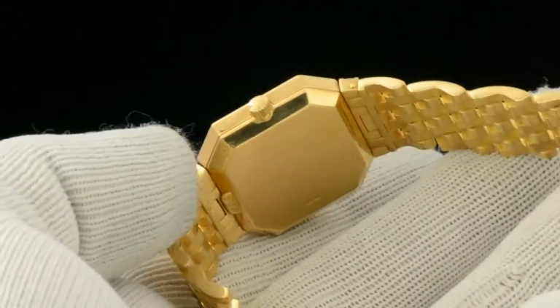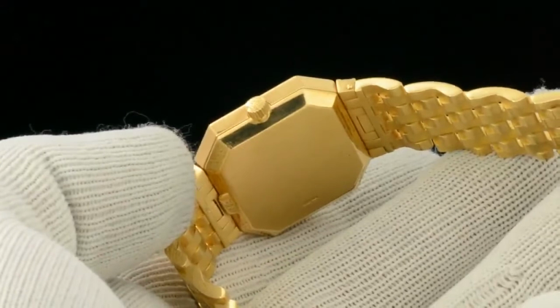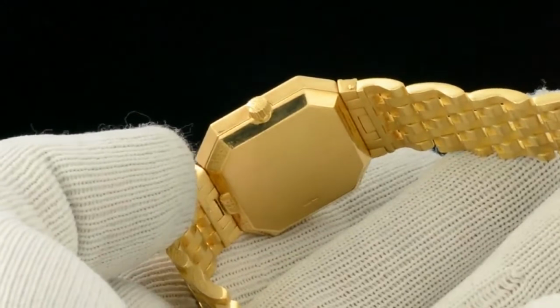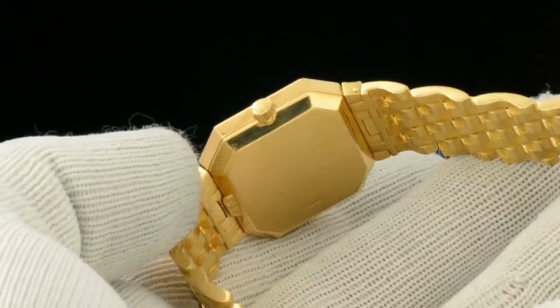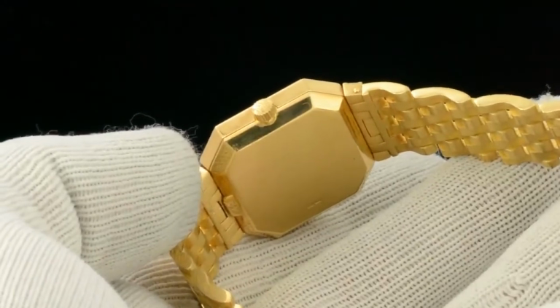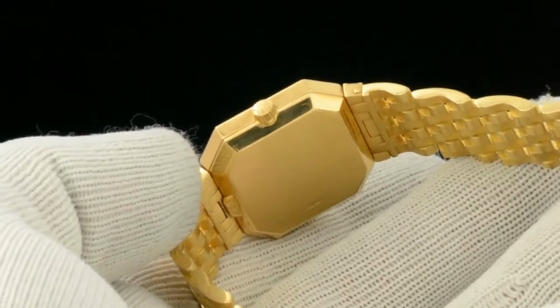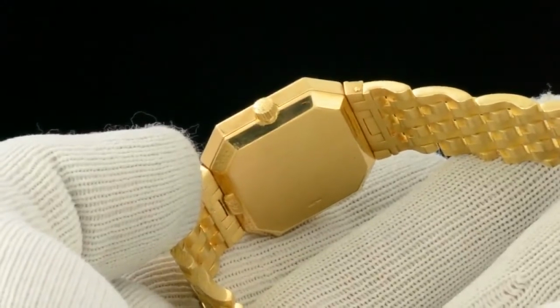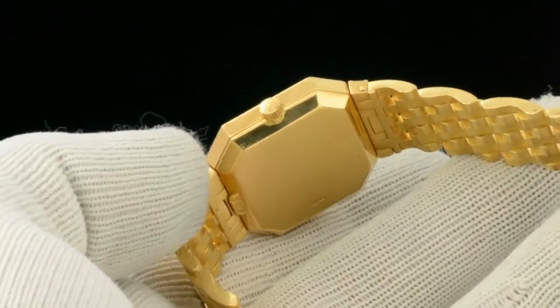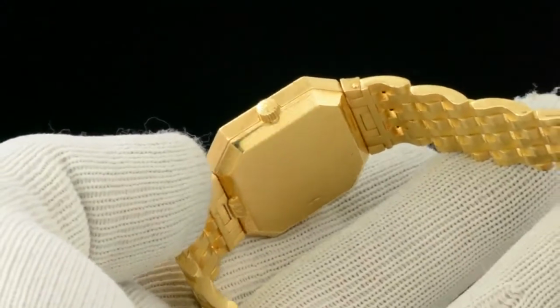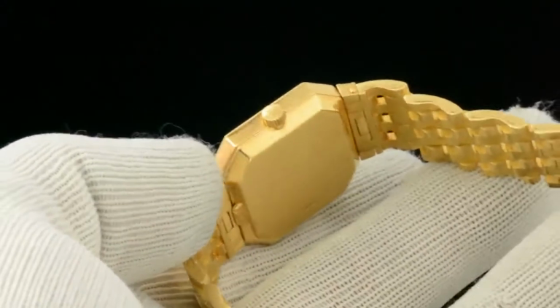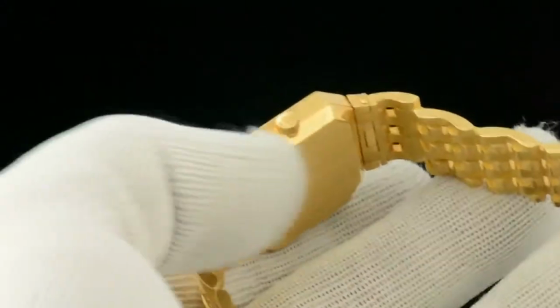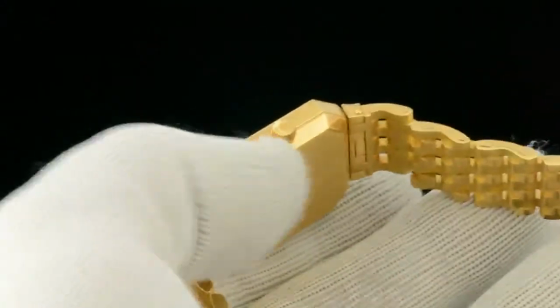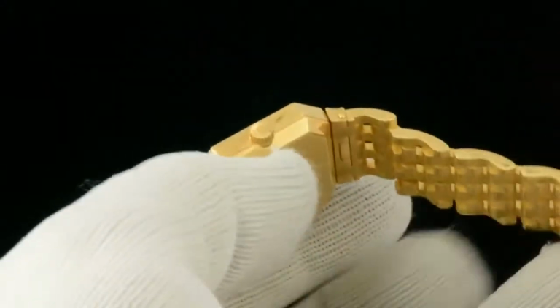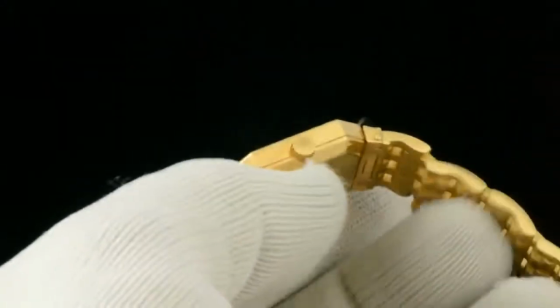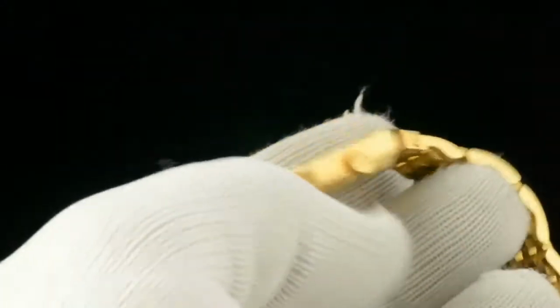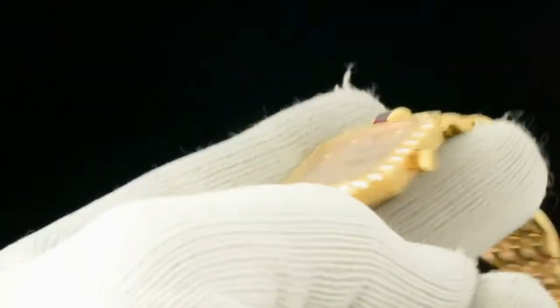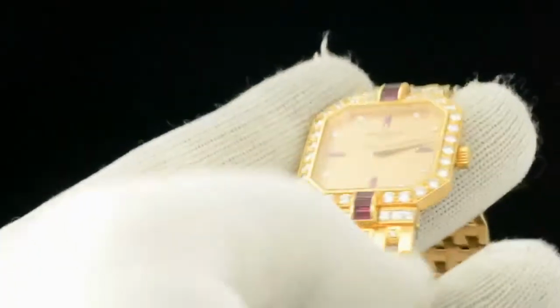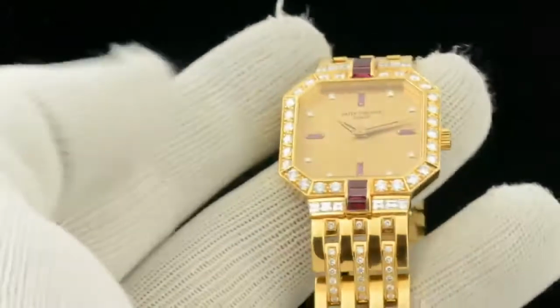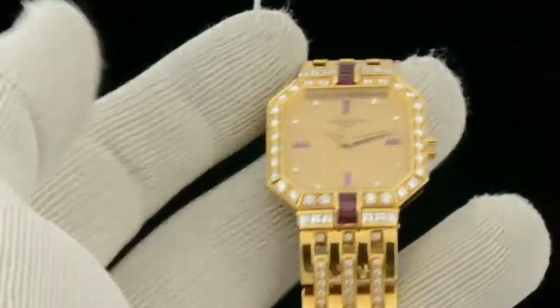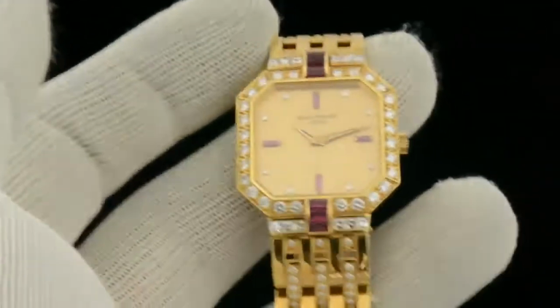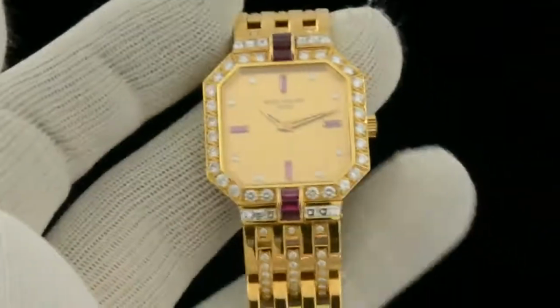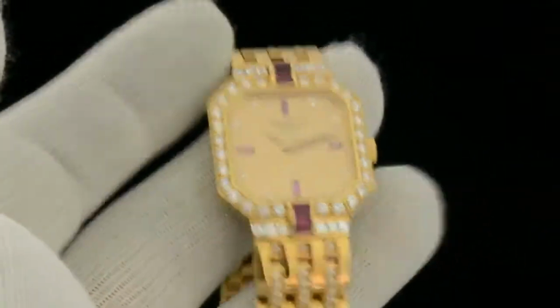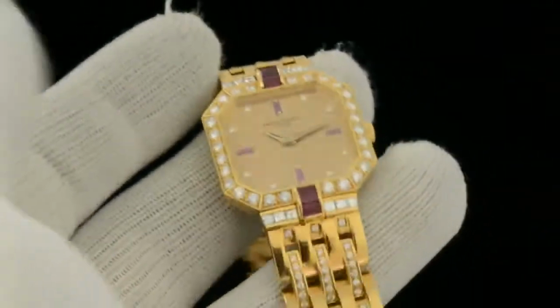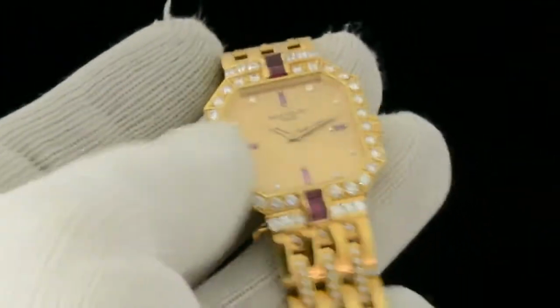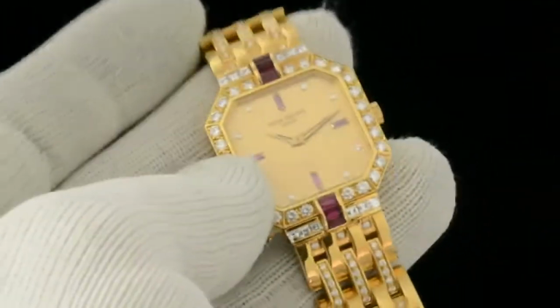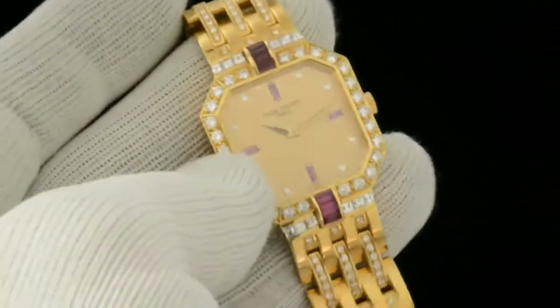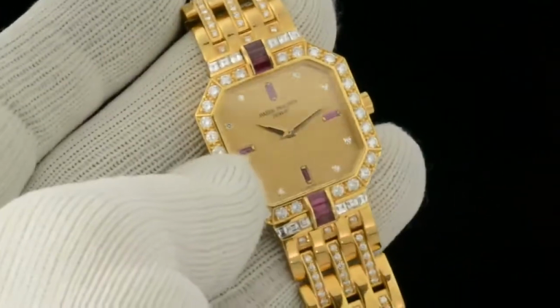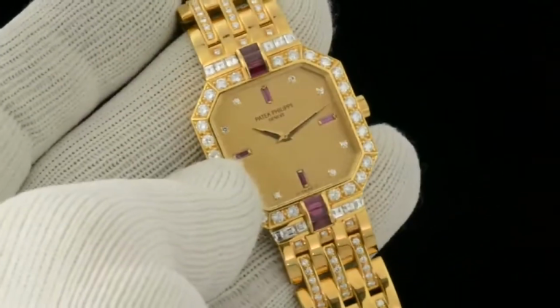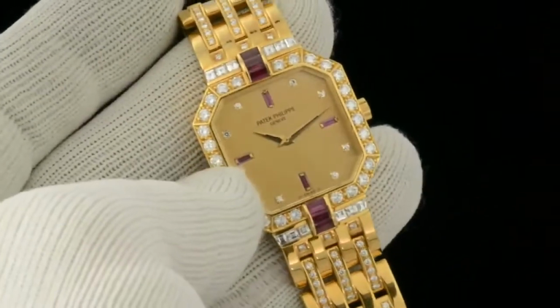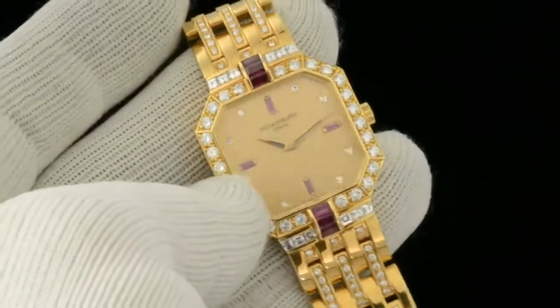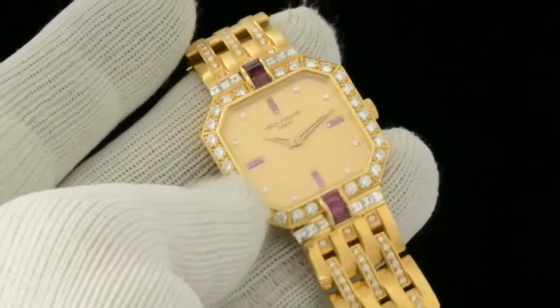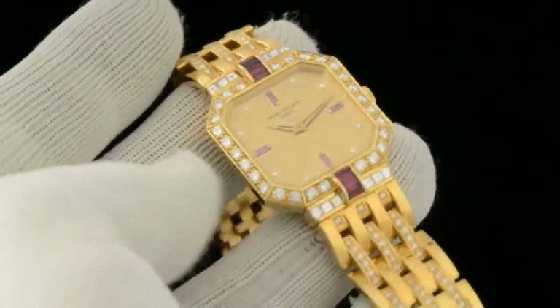We will open up the case back and take a look at the movement in some photographs. We'll go ahead and put that in the video as well, at the end.